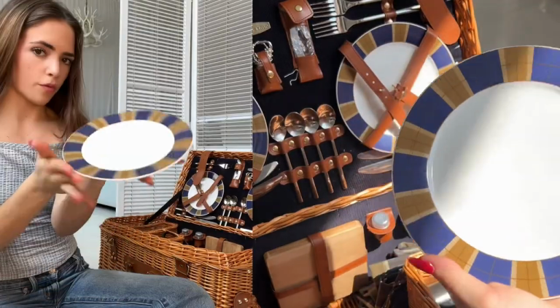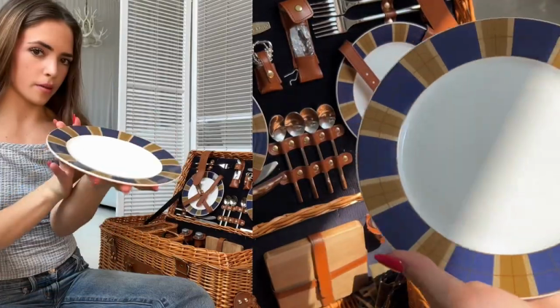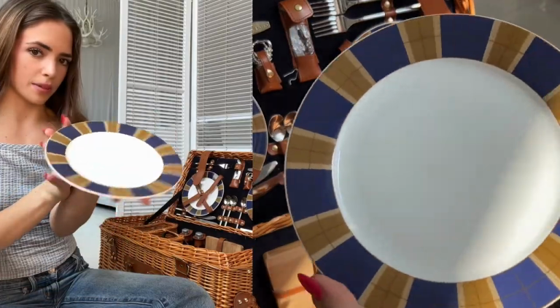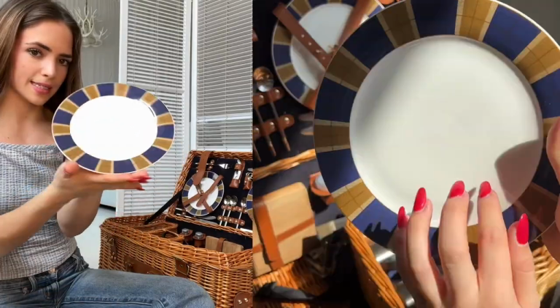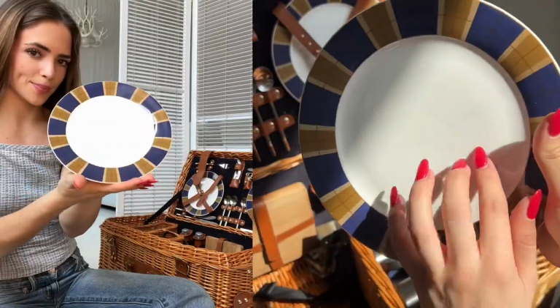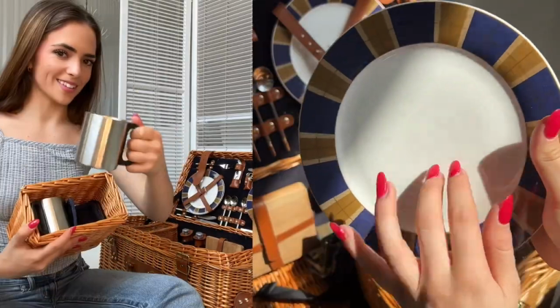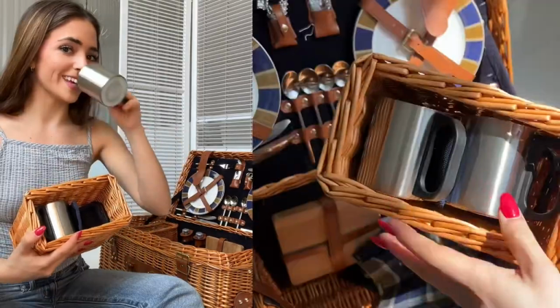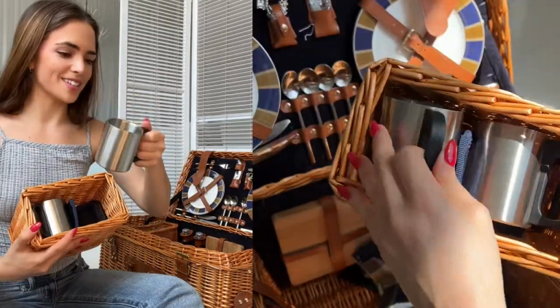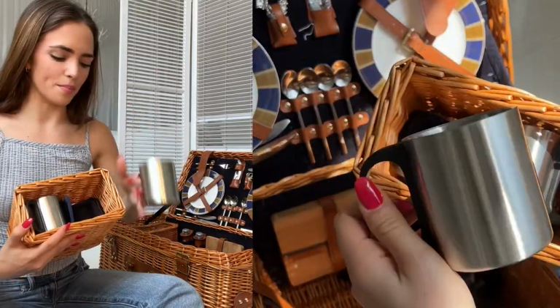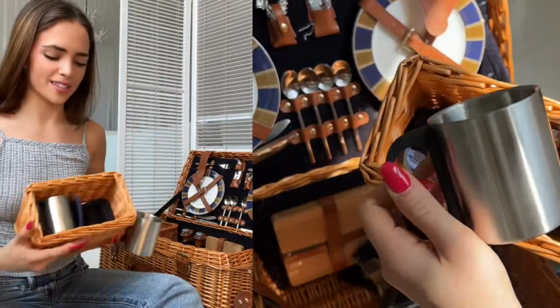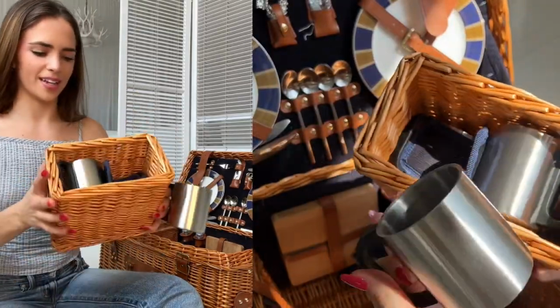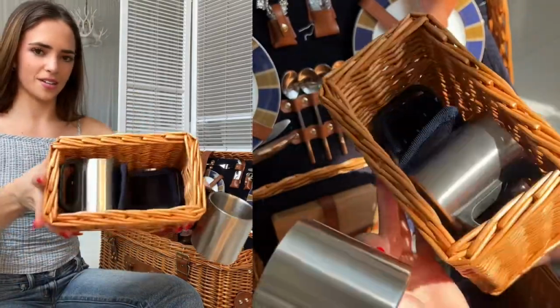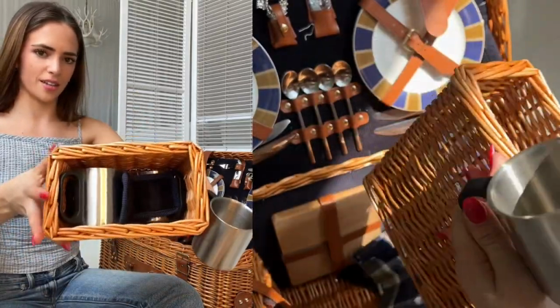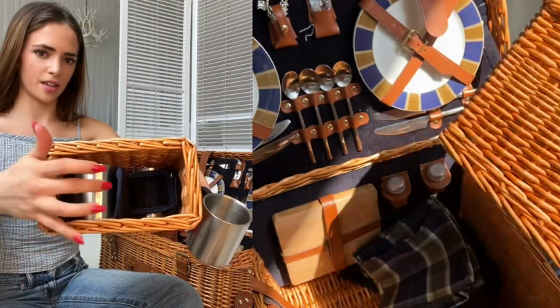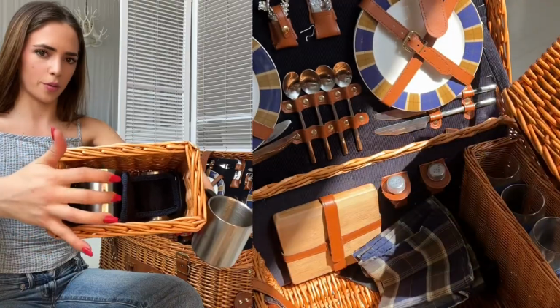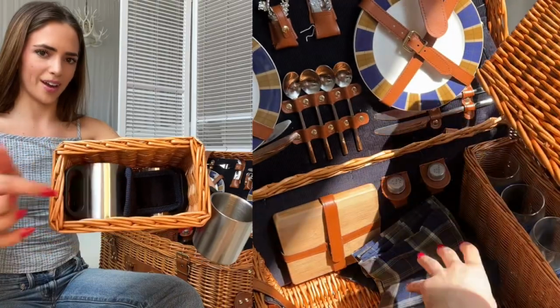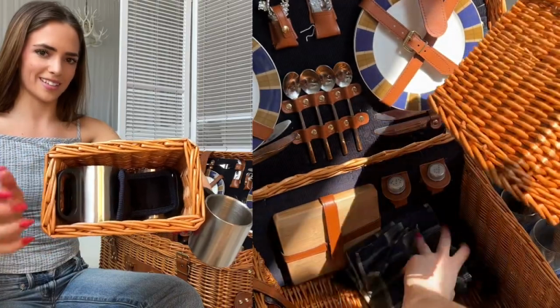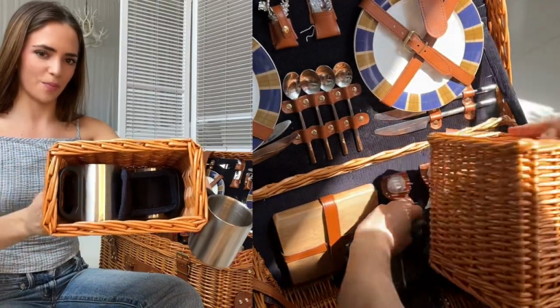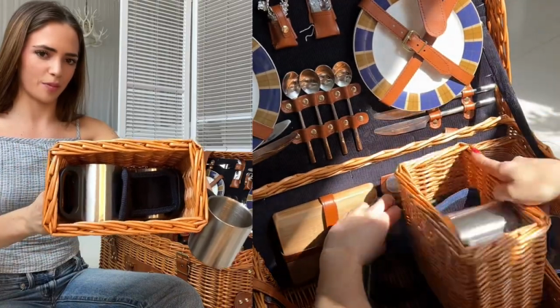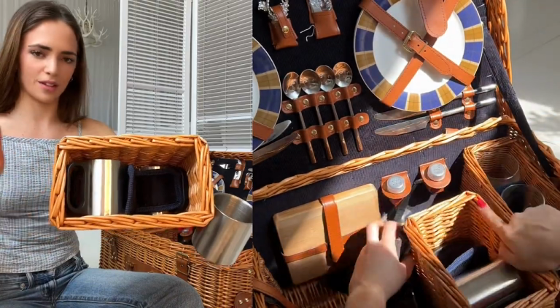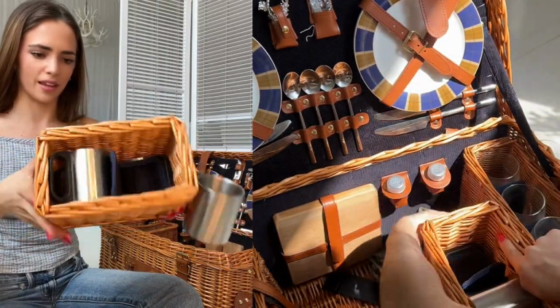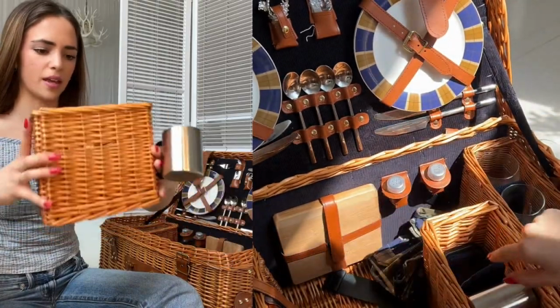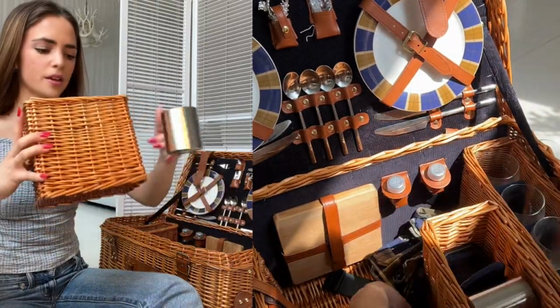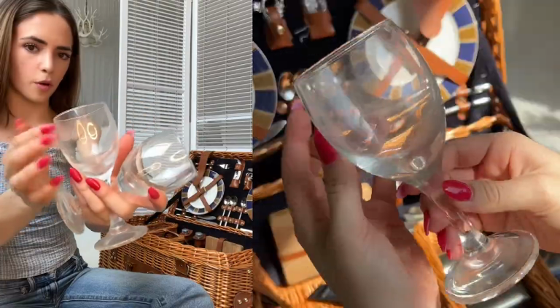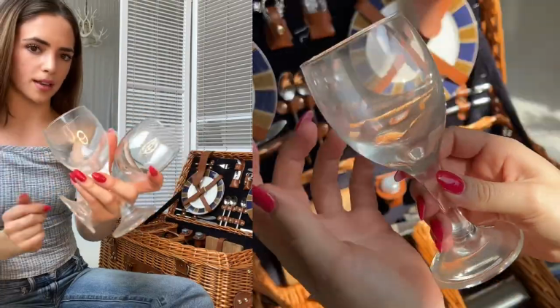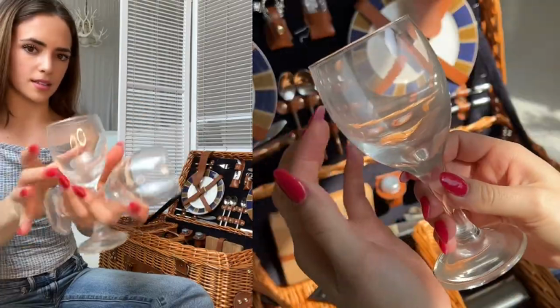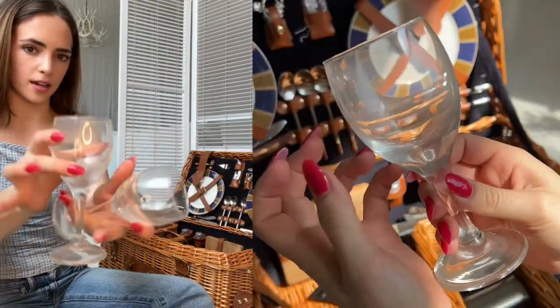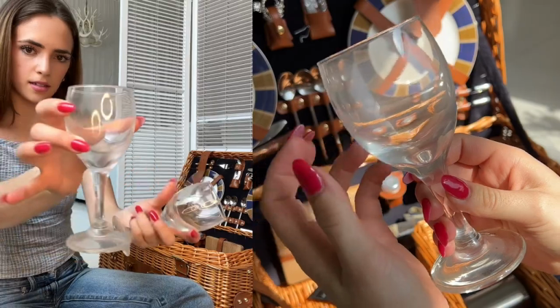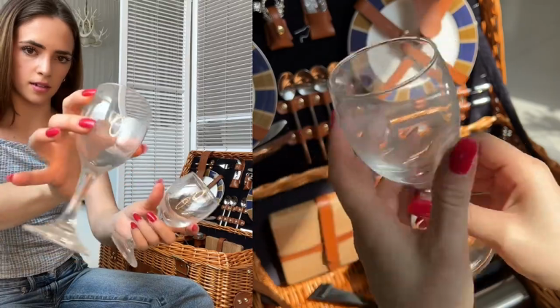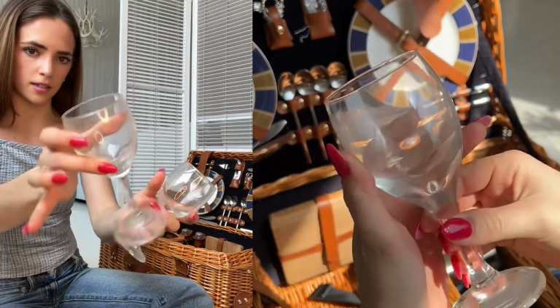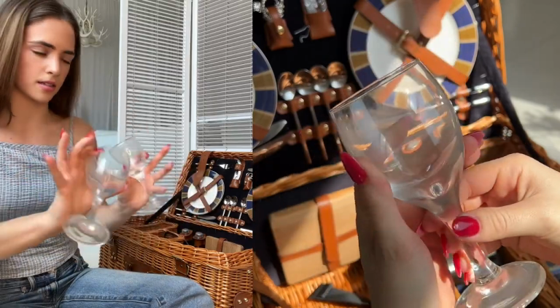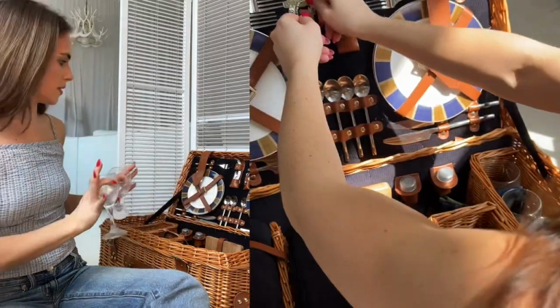There are four porcelain plates, these little stainless steel mugs — and as you can see there are corduroy dividers that keep them from clanking and making noise — and four wine glasses that I still need to clean.